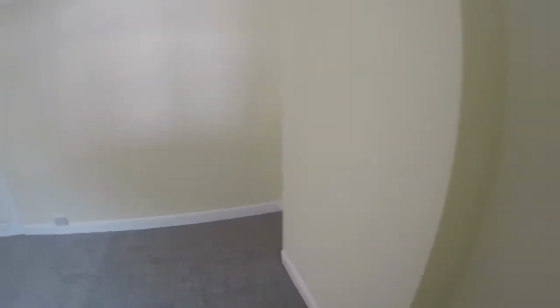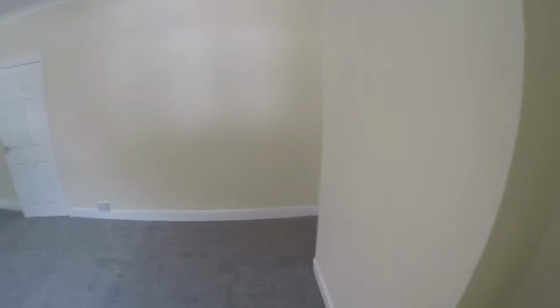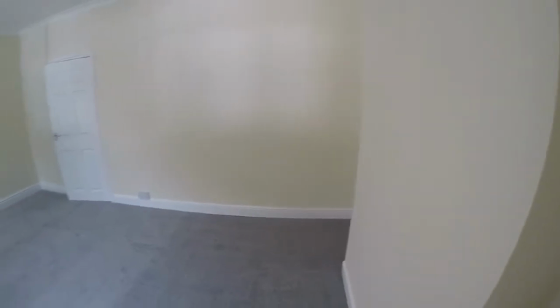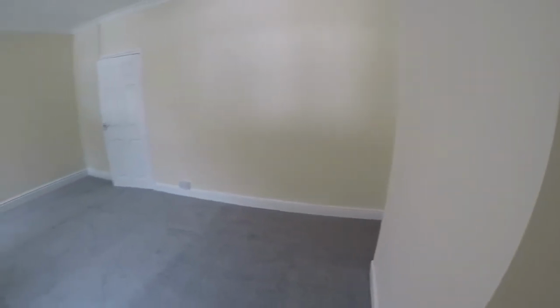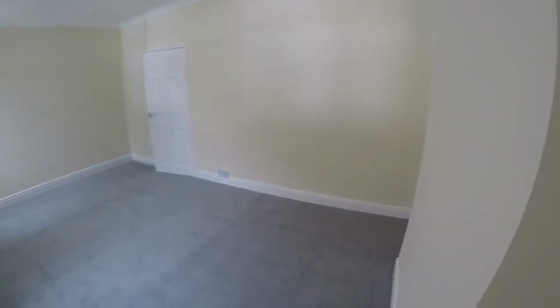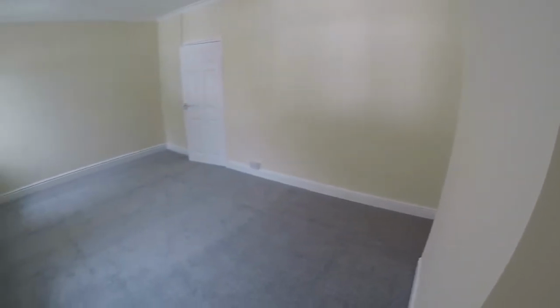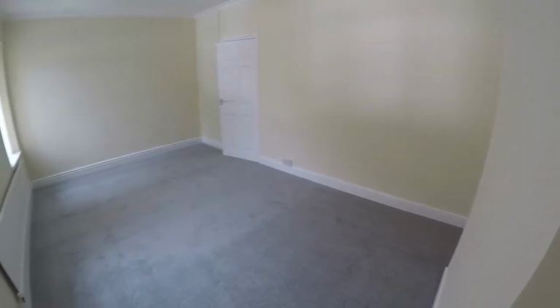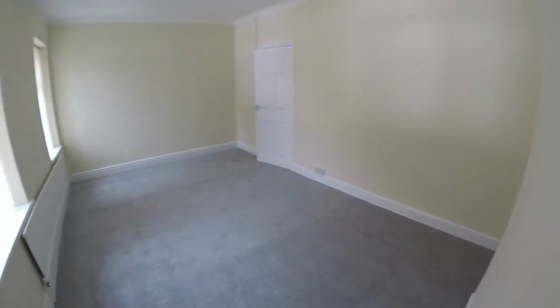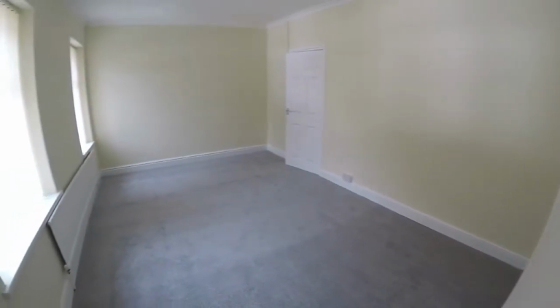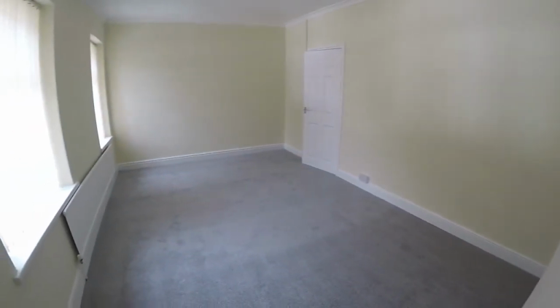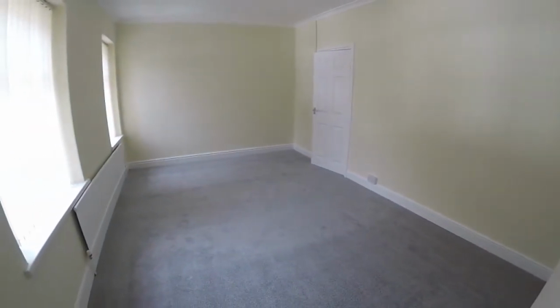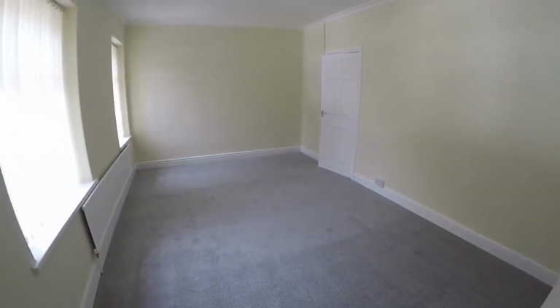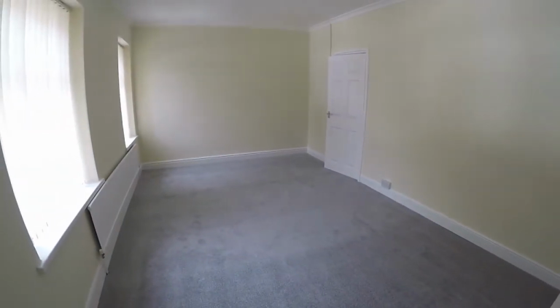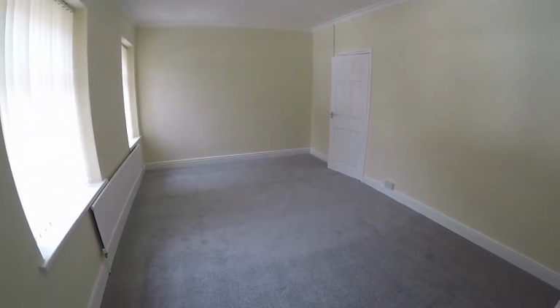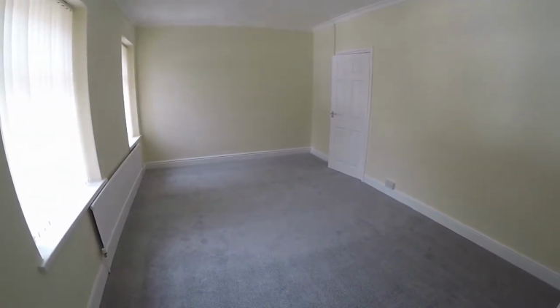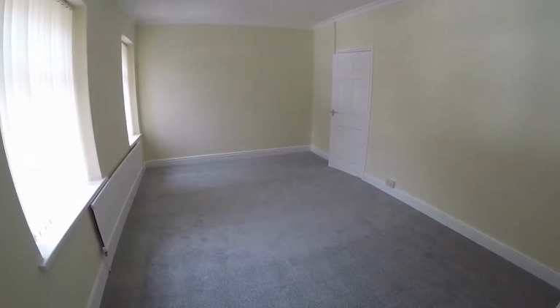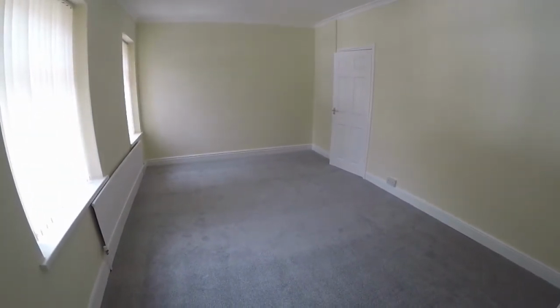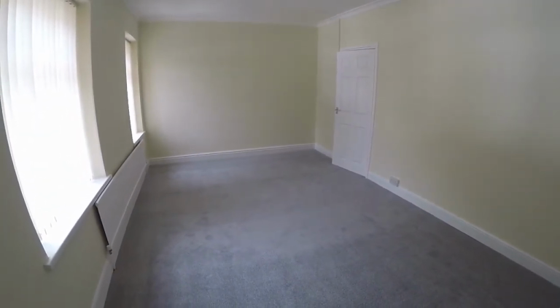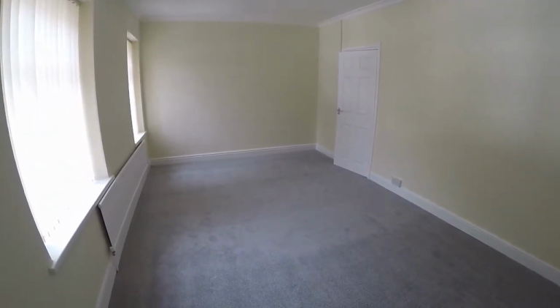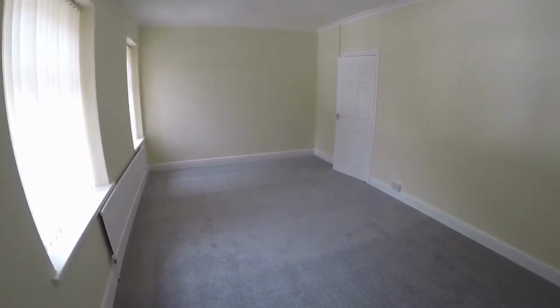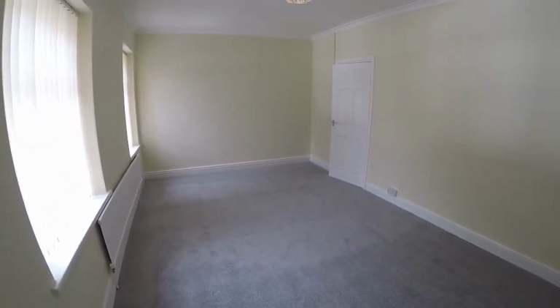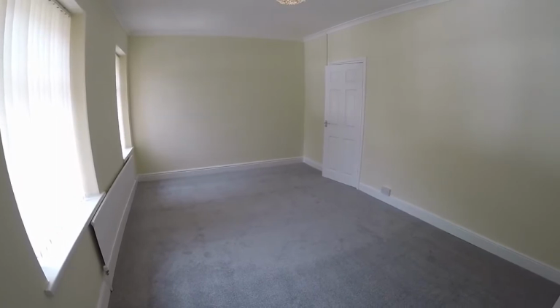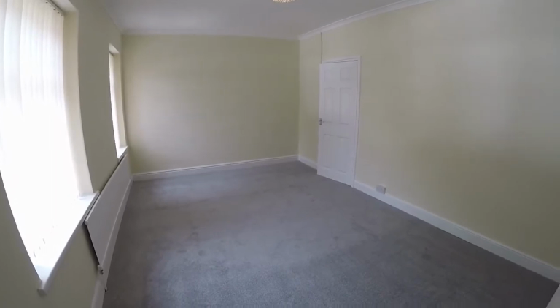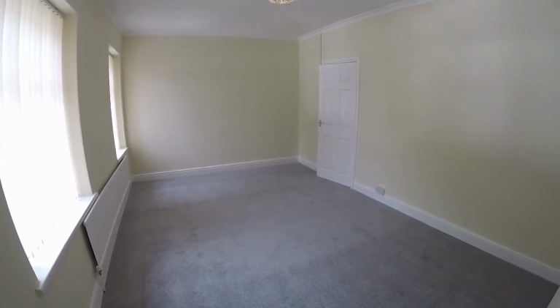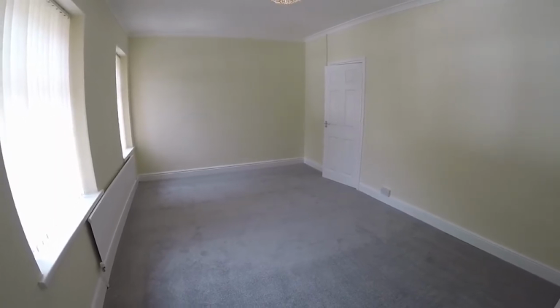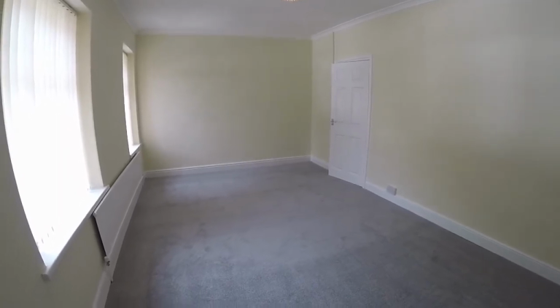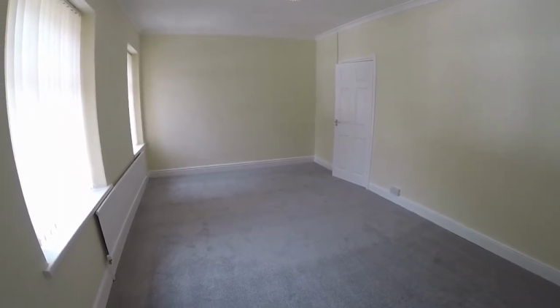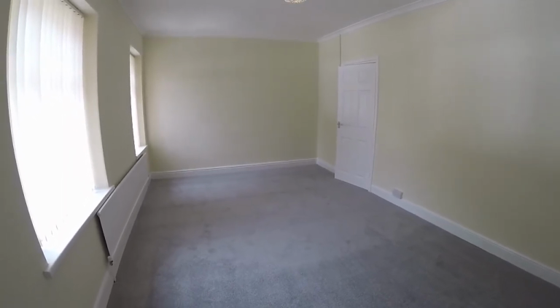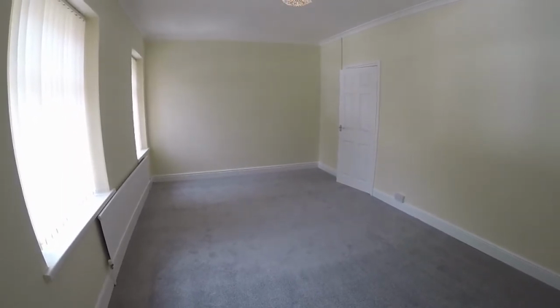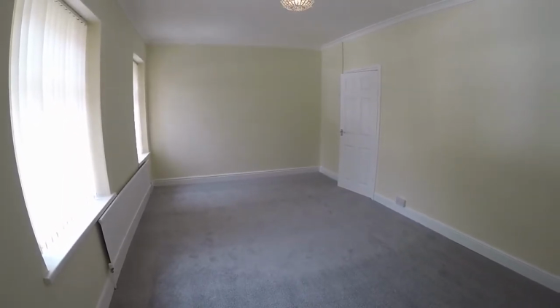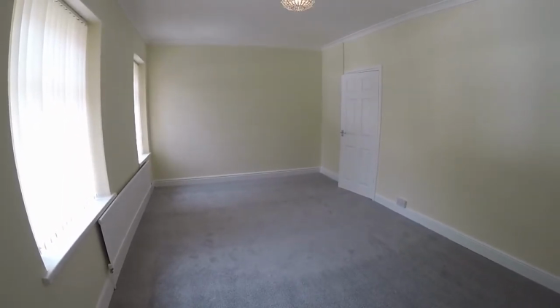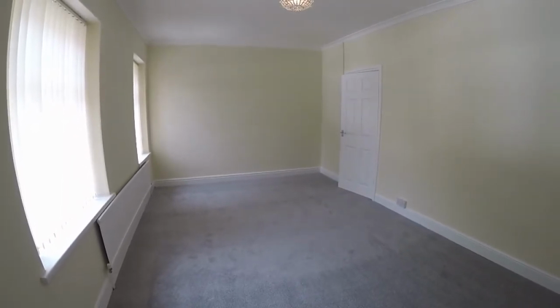This concludes our video tour. If you're interested in this property, contact our Pinkbooth team today and we'll look forward to helping you. Thanks for watching.